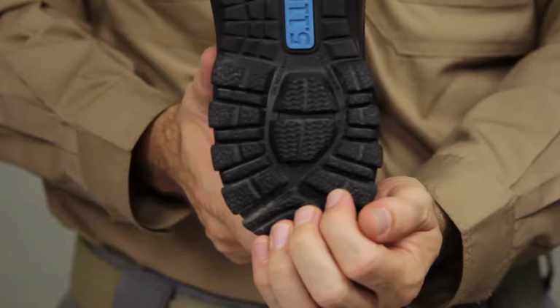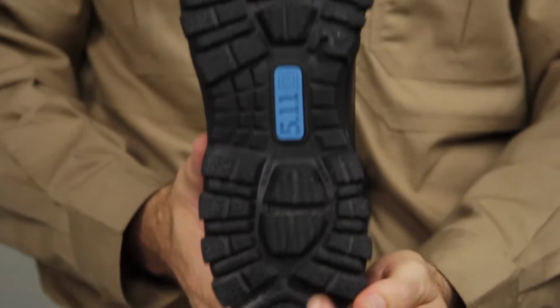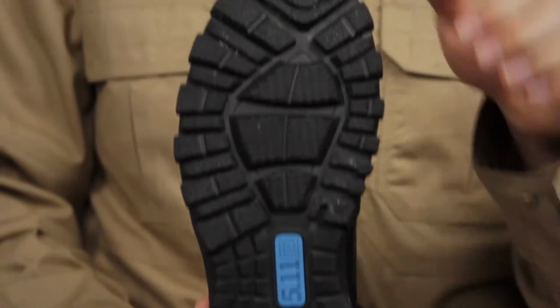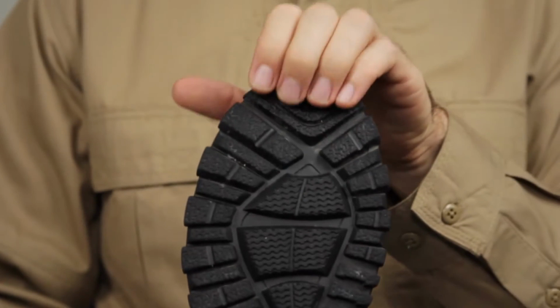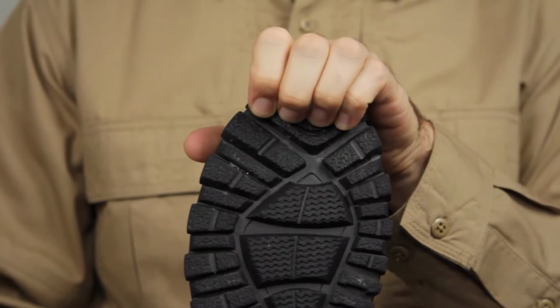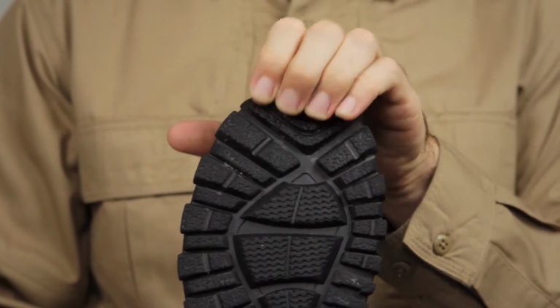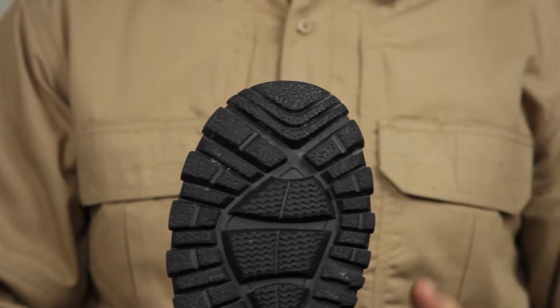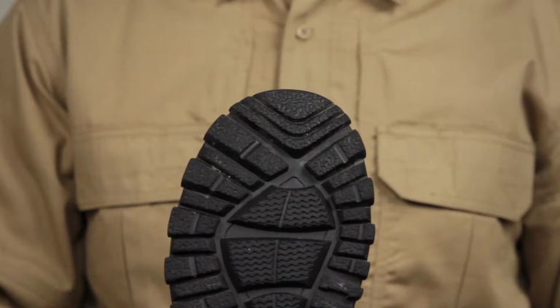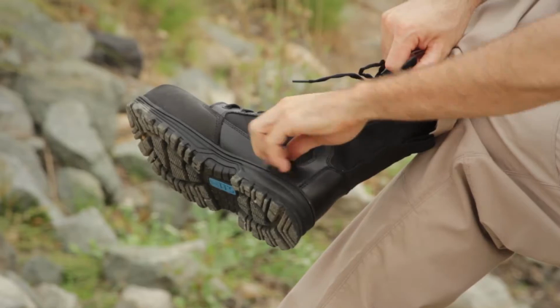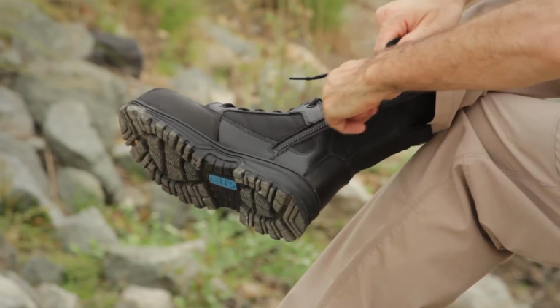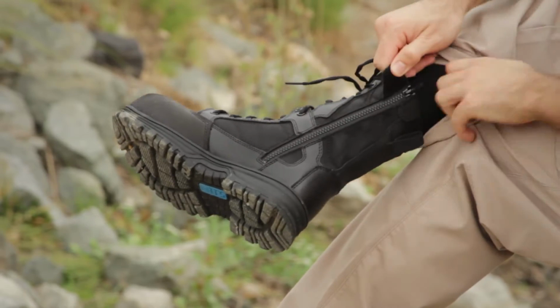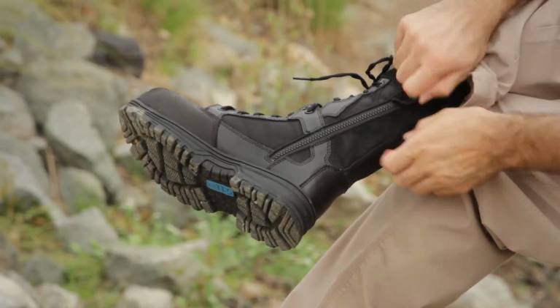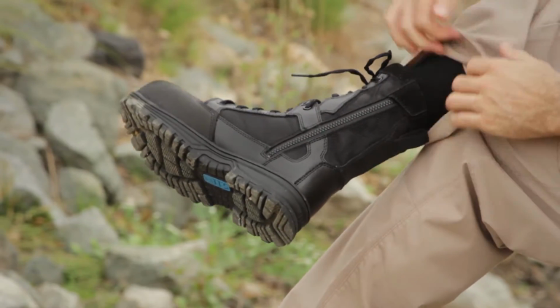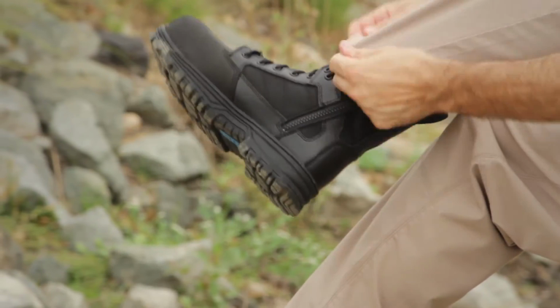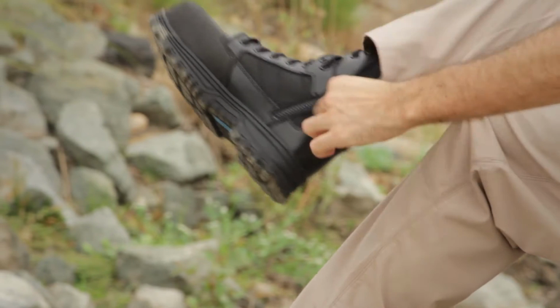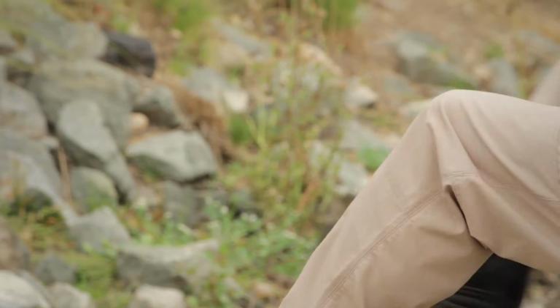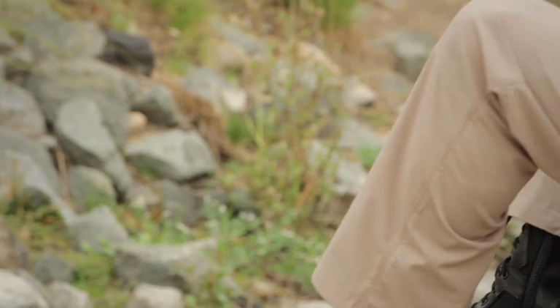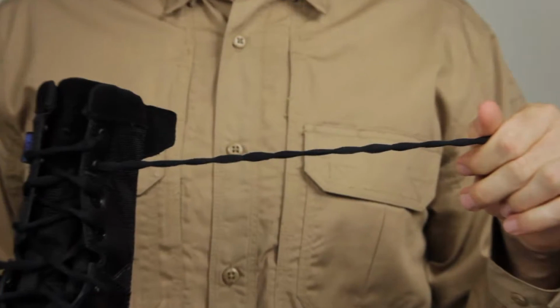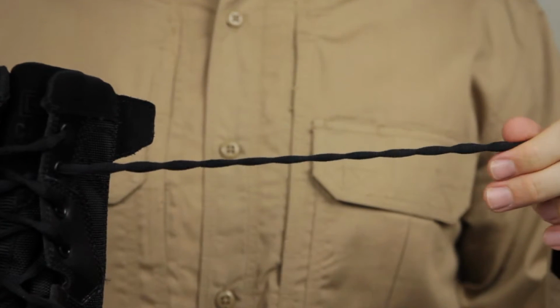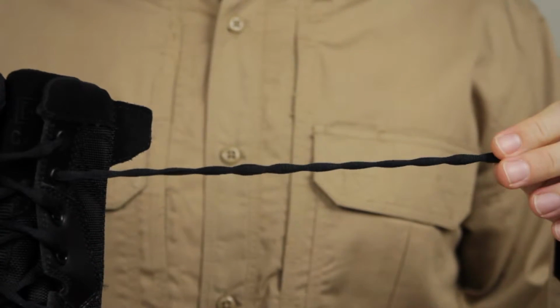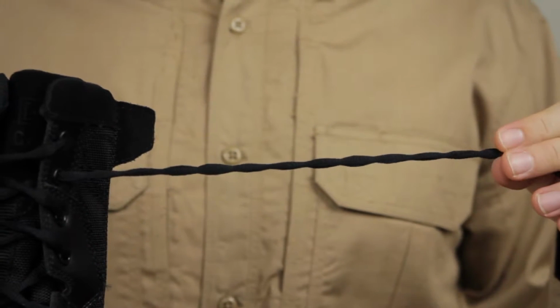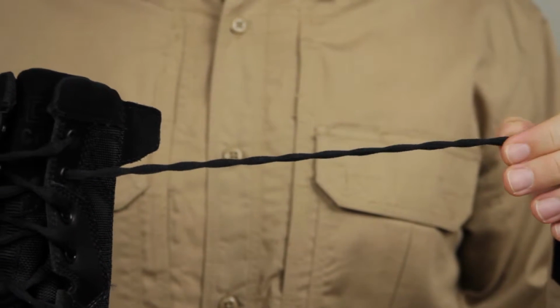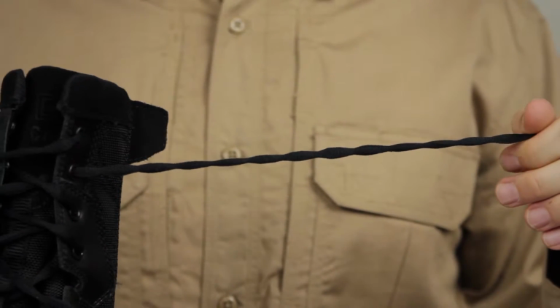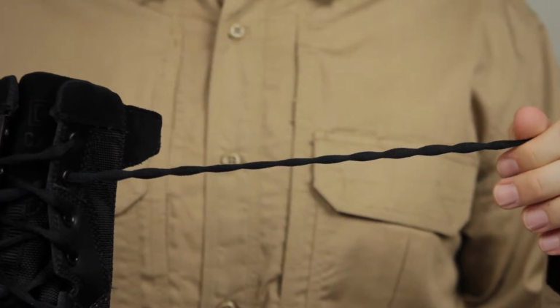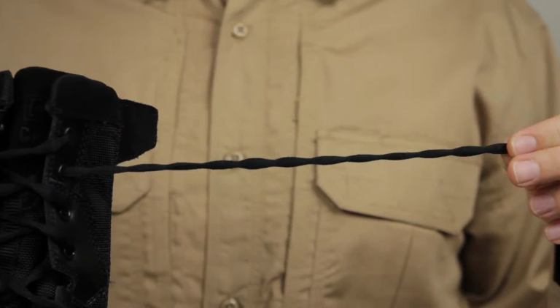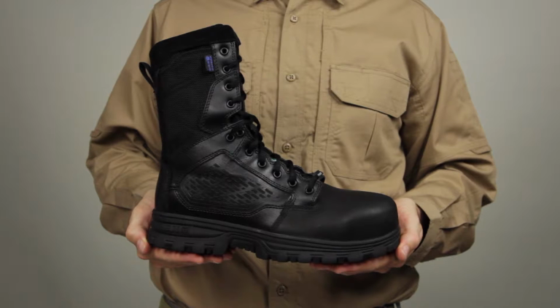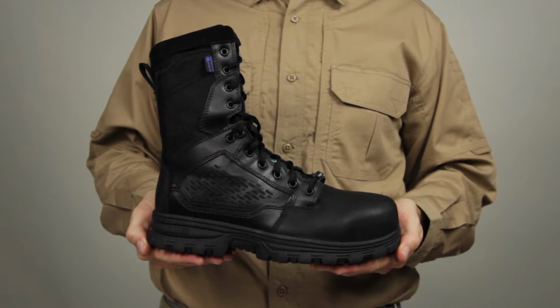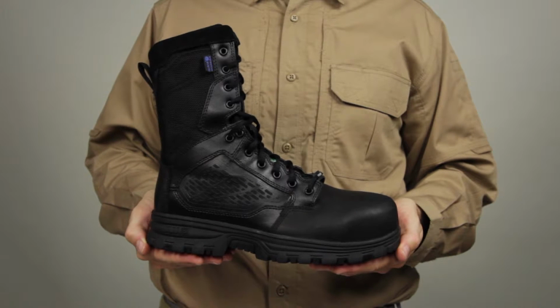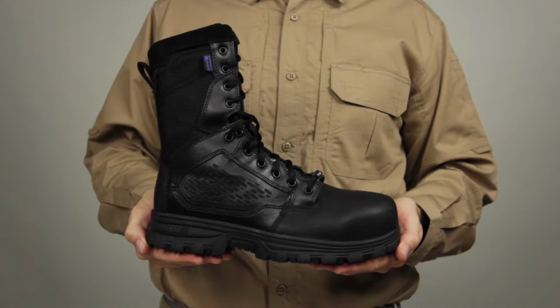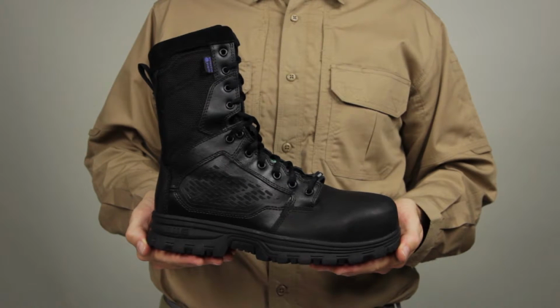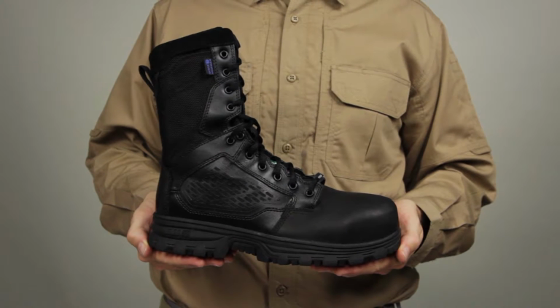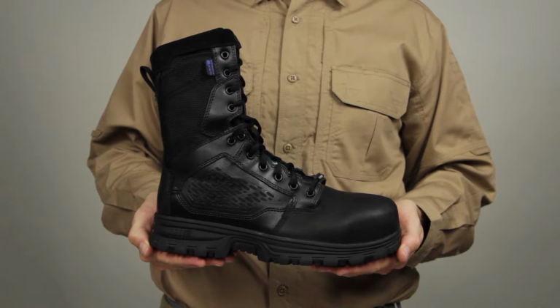We've added climbing lugs and a friend finder tracking logo. The YKK zippers ensure easy on-off capability. The stay-tied sausage laces will keep you on the move. This is the 511 EVO 8-inch CST boot.